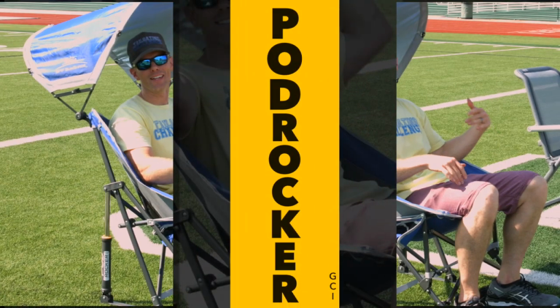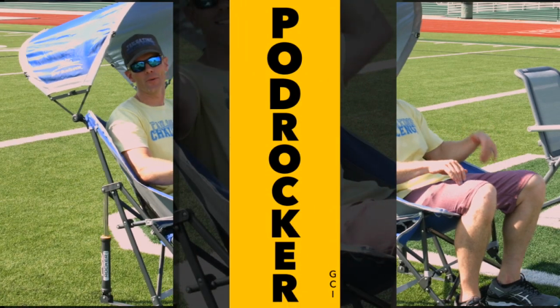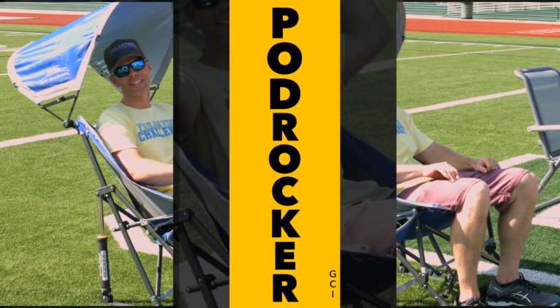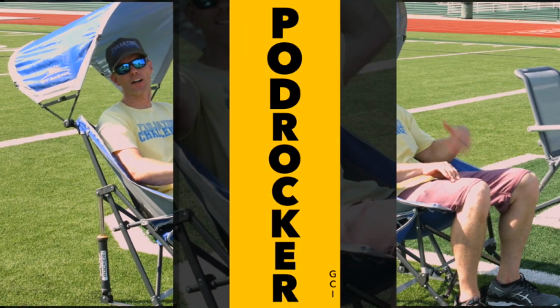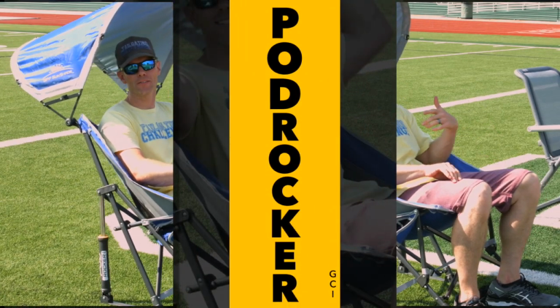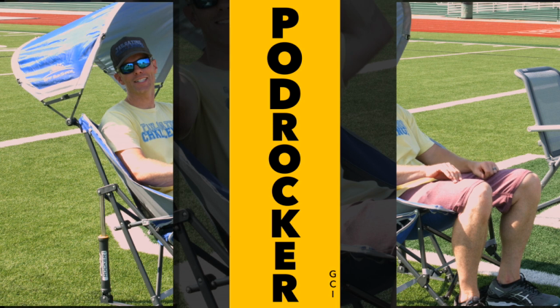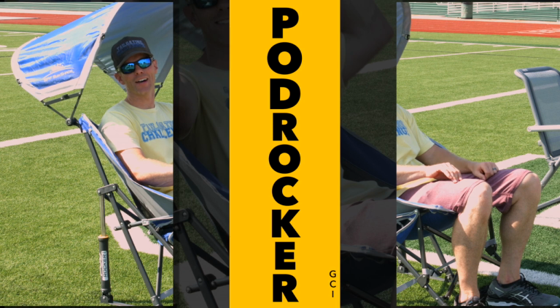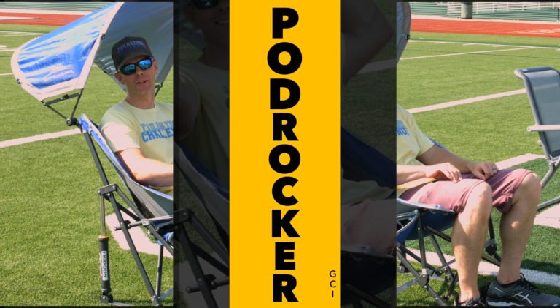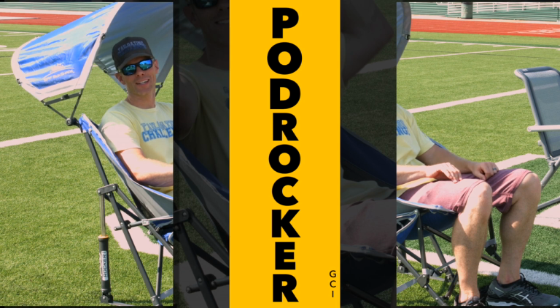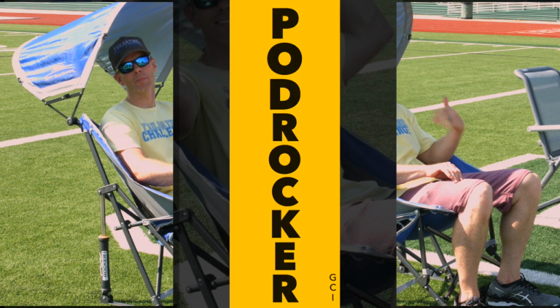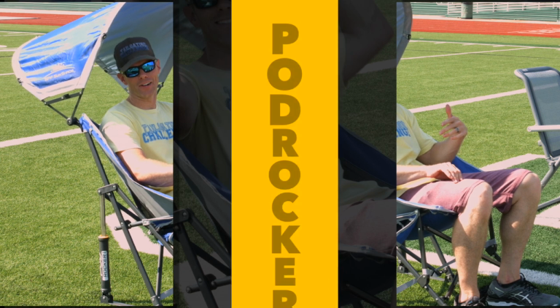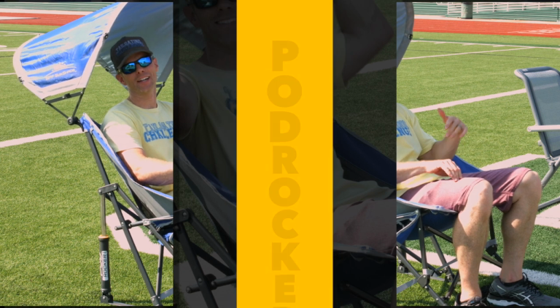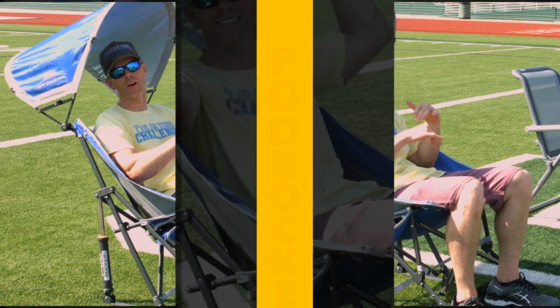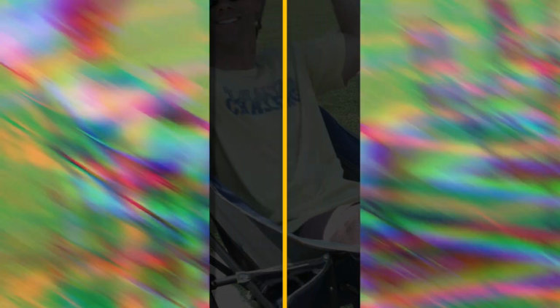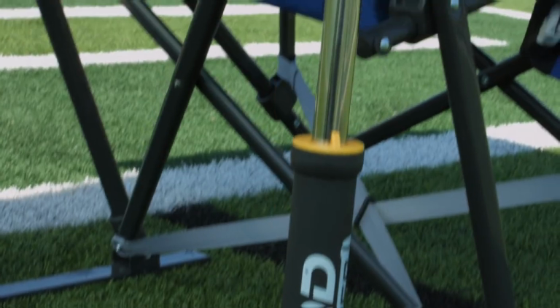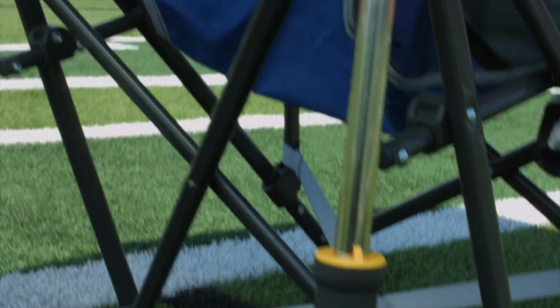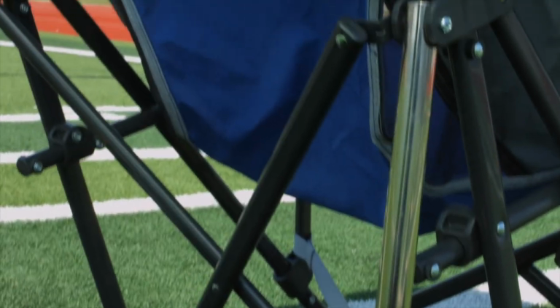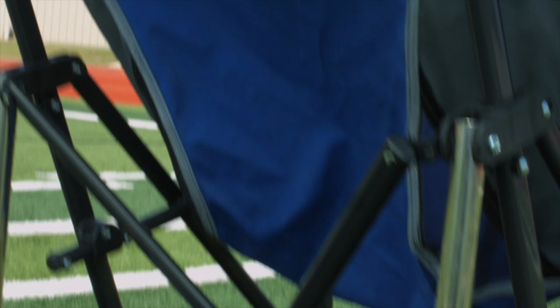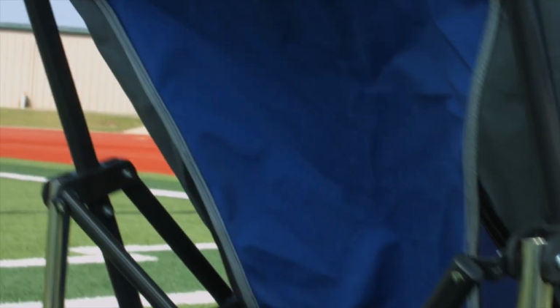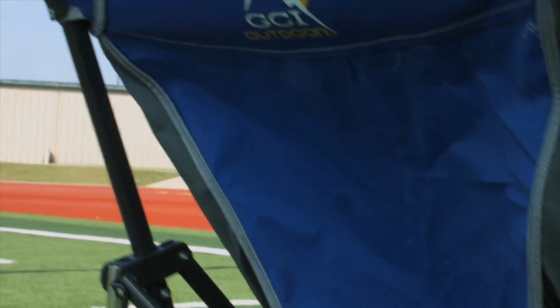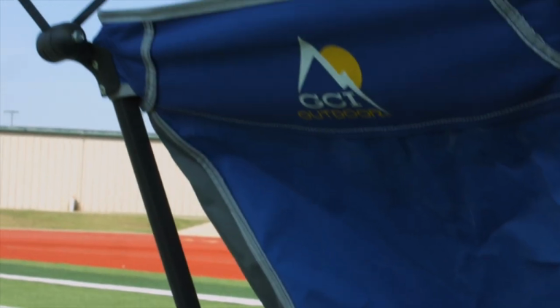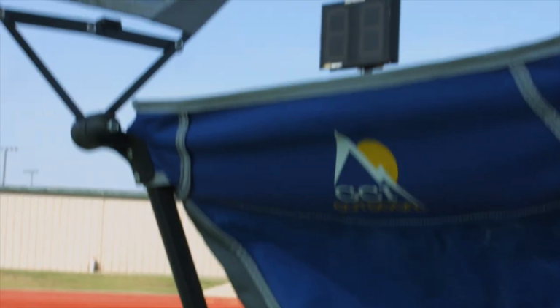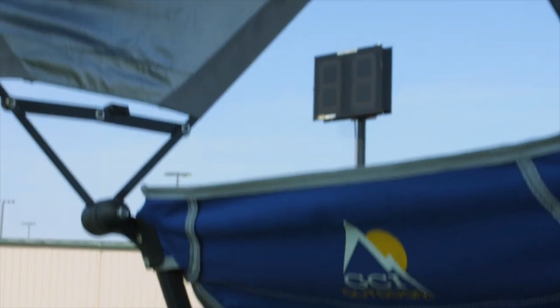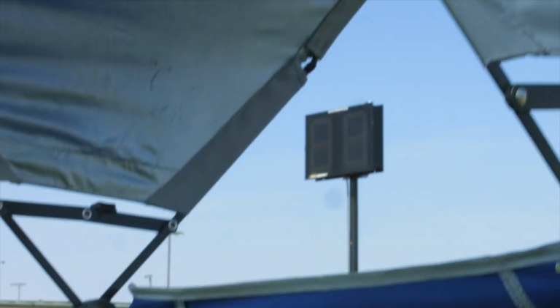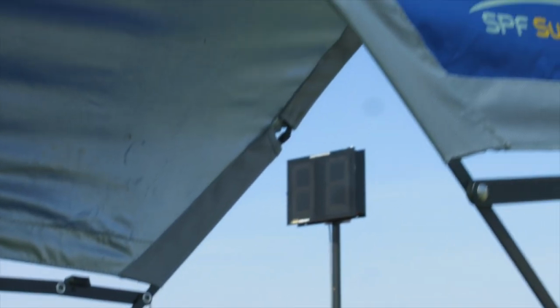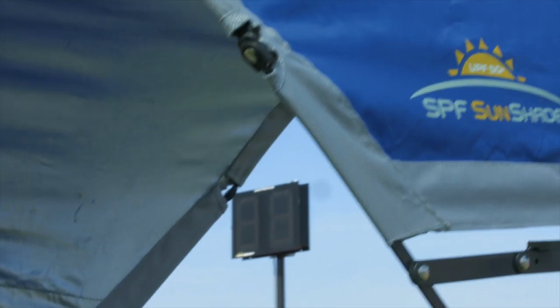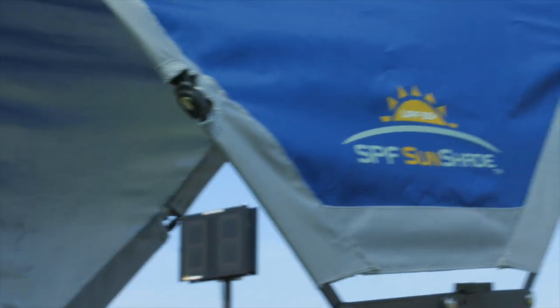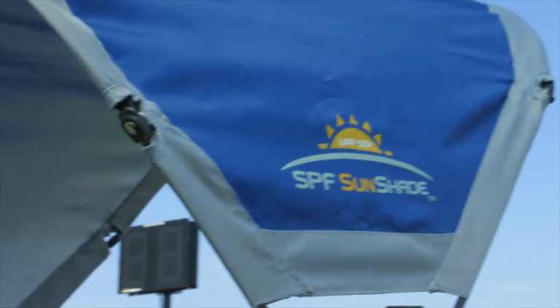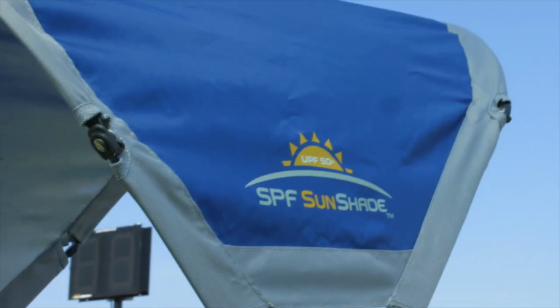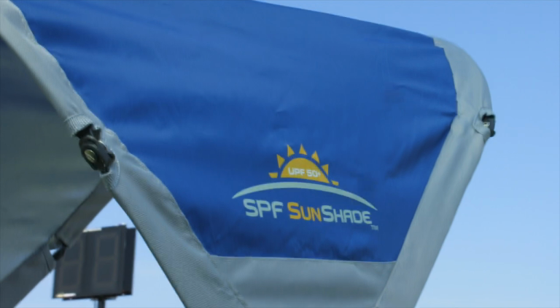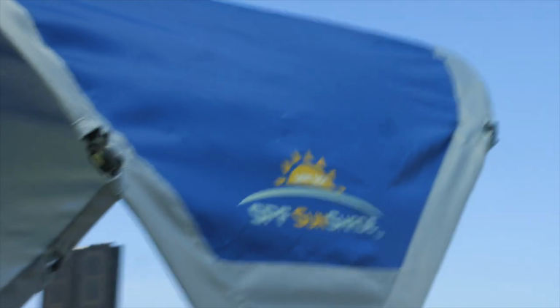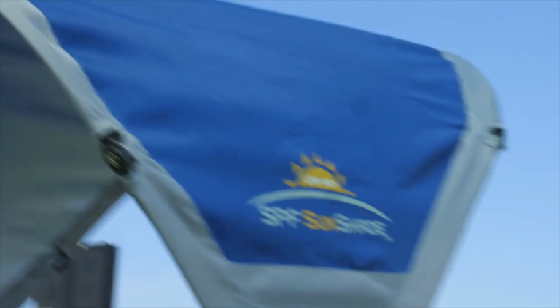Next up on our list, also from GCI Outdoor, this is the Pod Rocker. It also has the smooth rocking mechanism in the back, but it helps guys like me not get sunburned with the built-in sunshade that is adjustable.